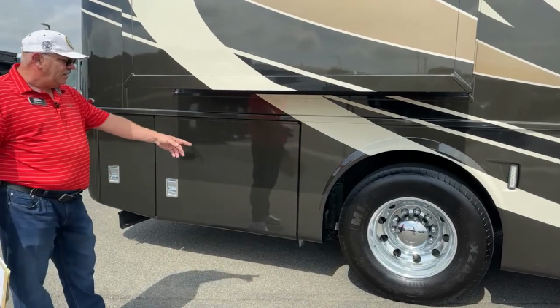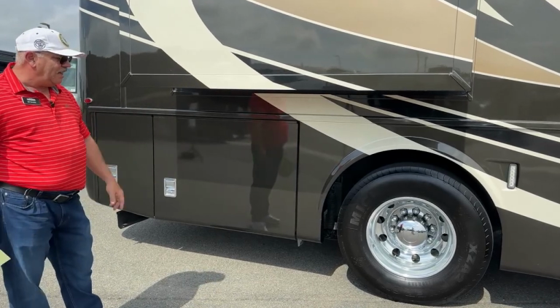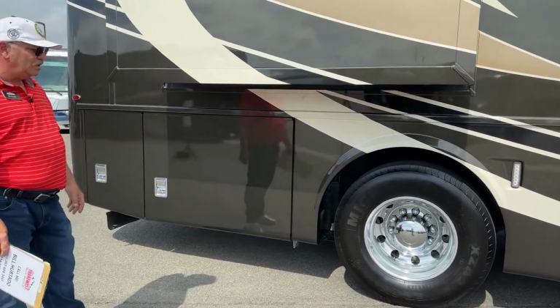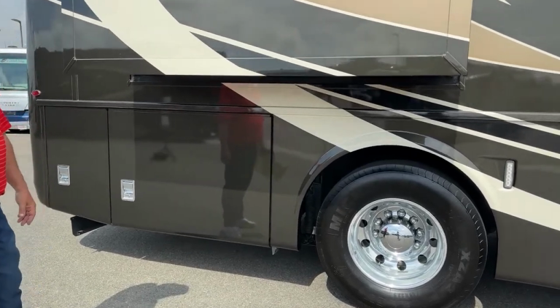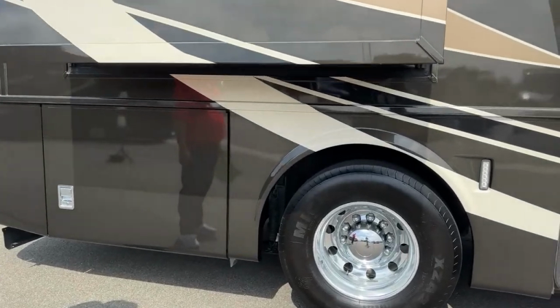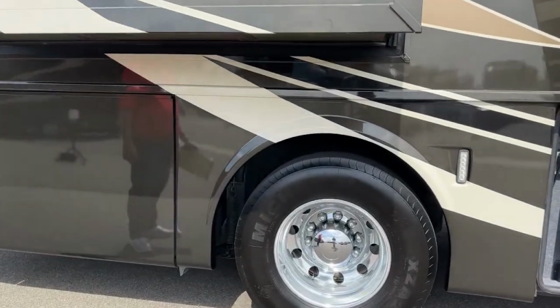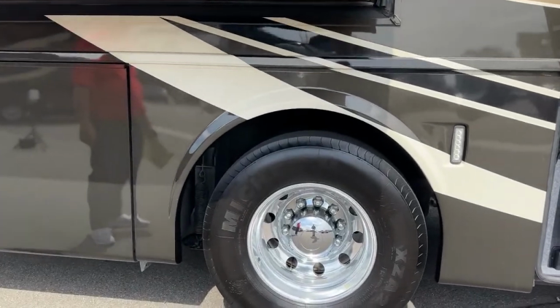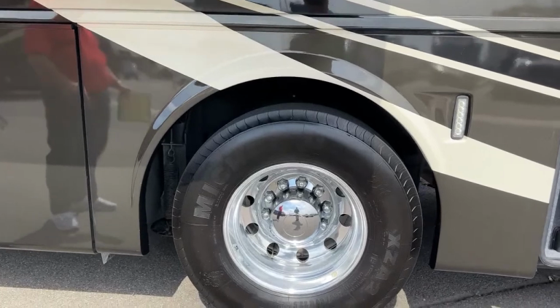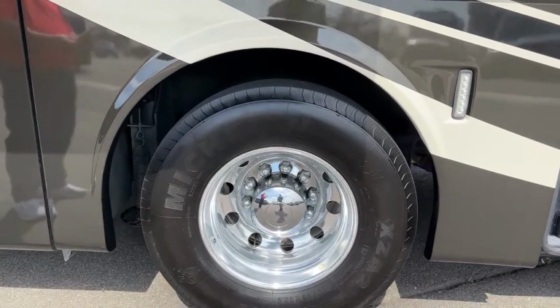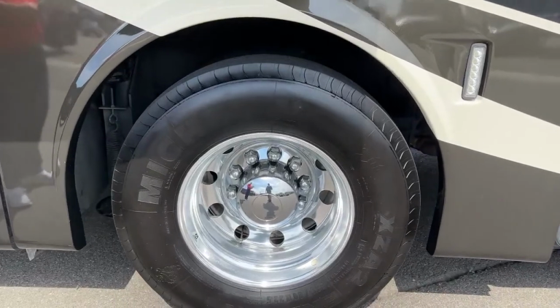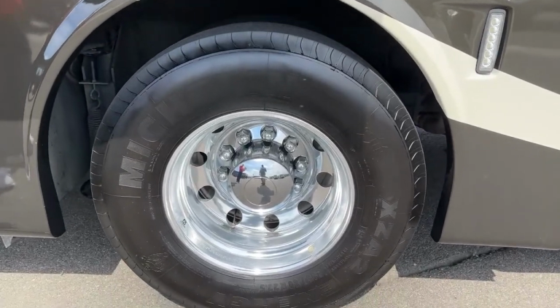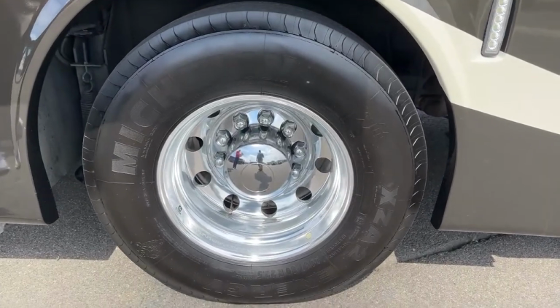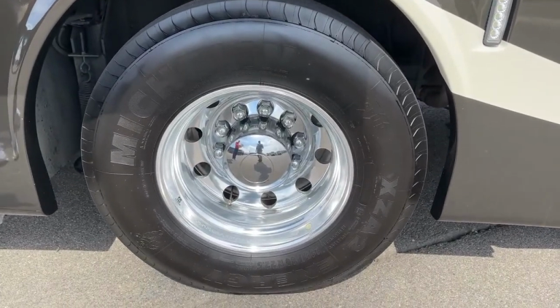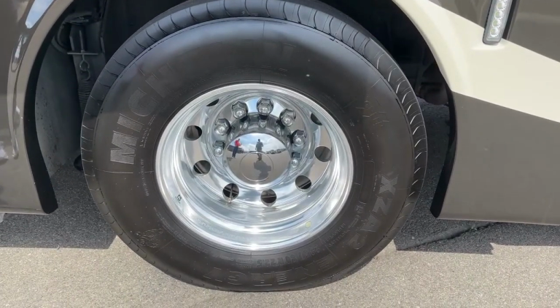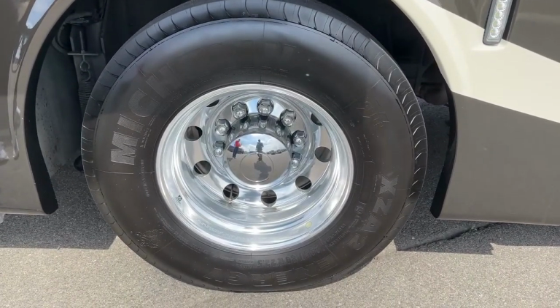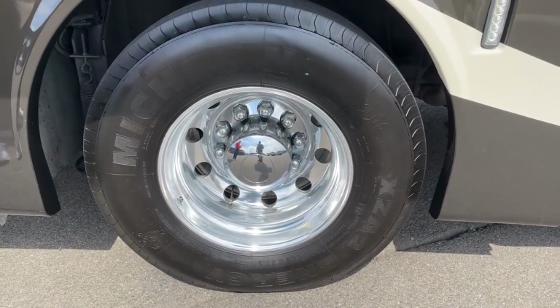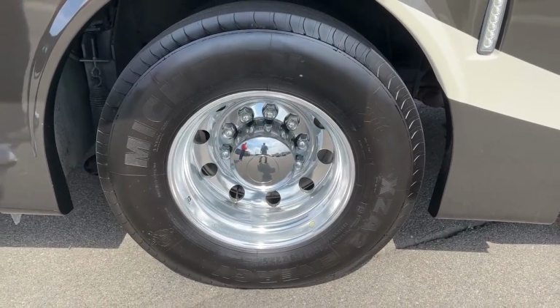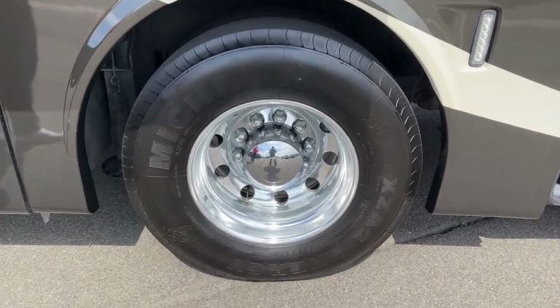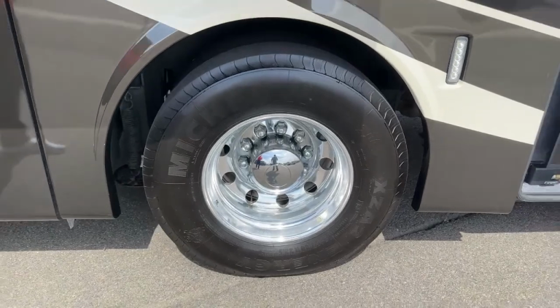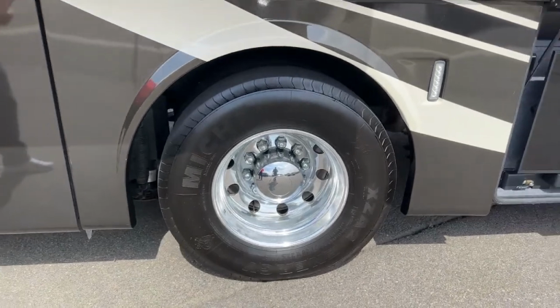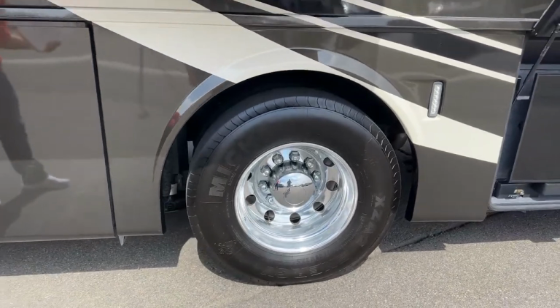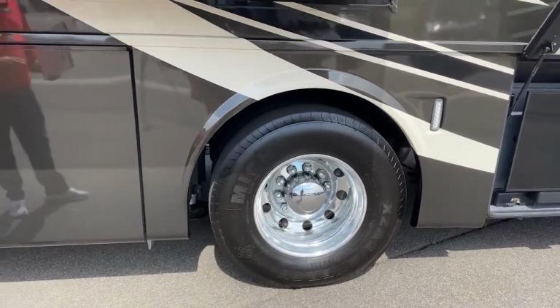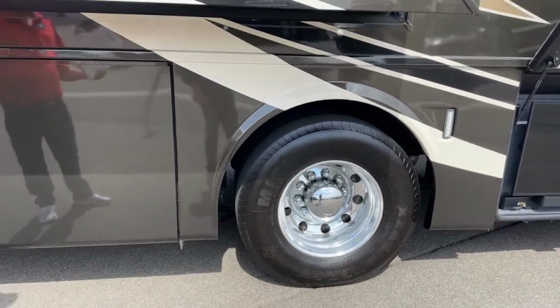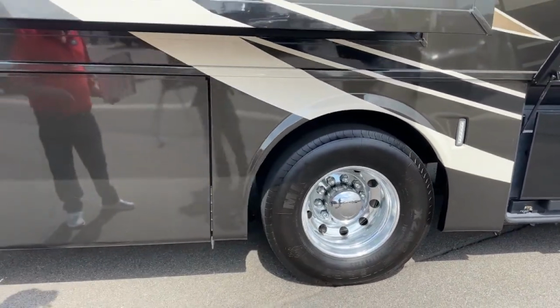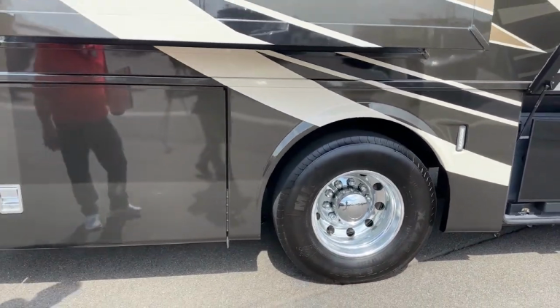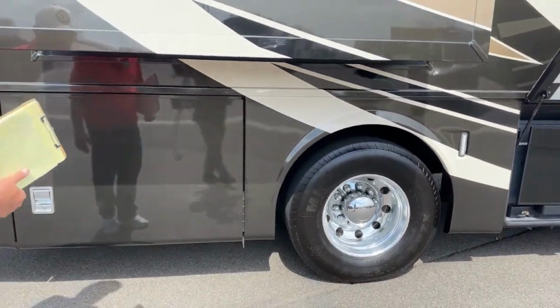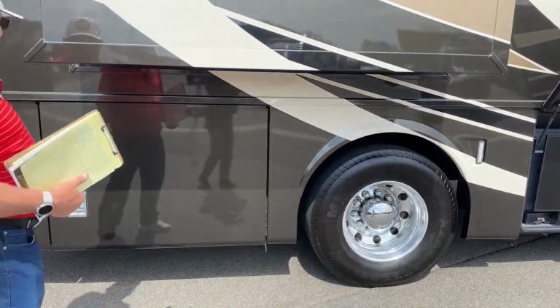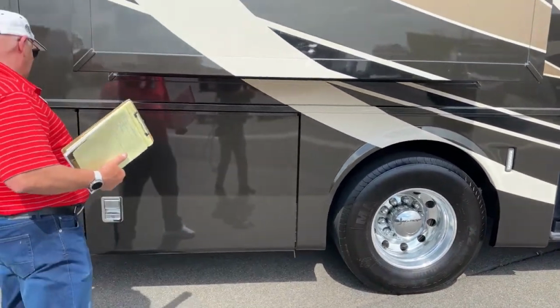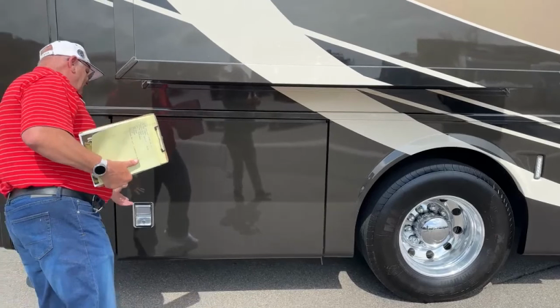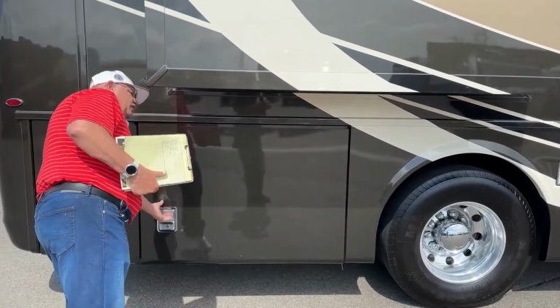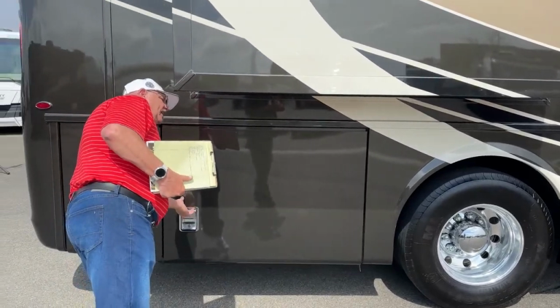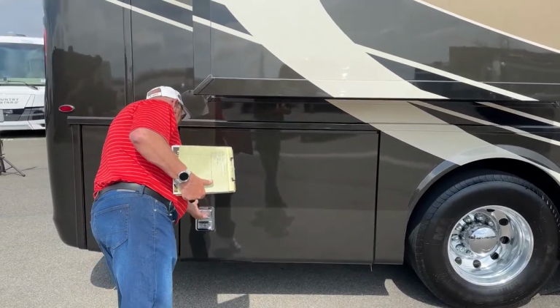The Alcoa aluminum wheels are beautiful on this thing. They just dress it up, and they match any paint scheme, any color. I love the Alcoas. A little lighter weight too.